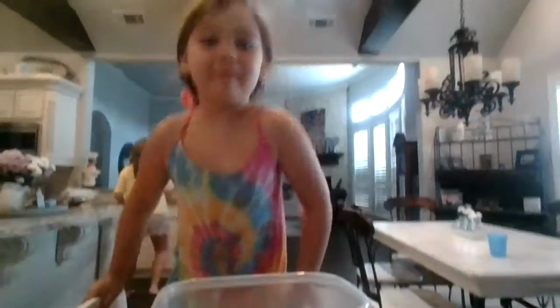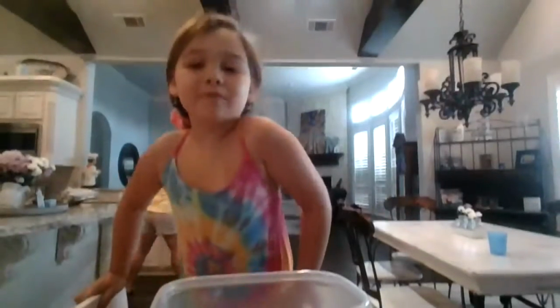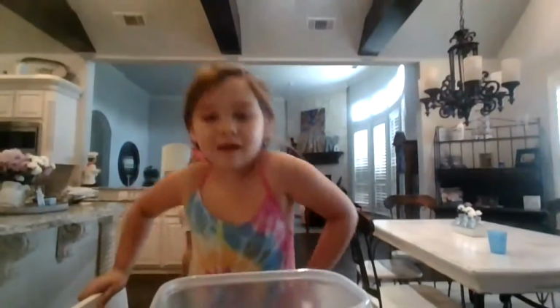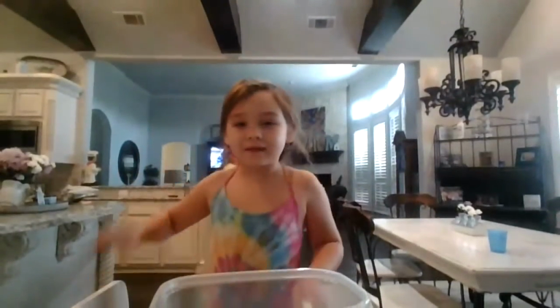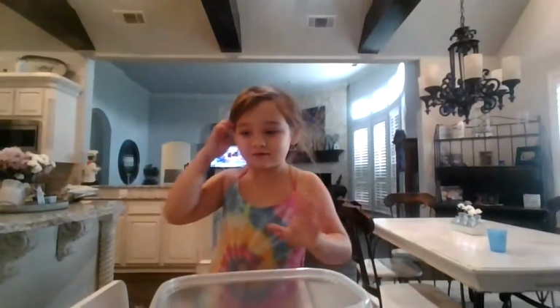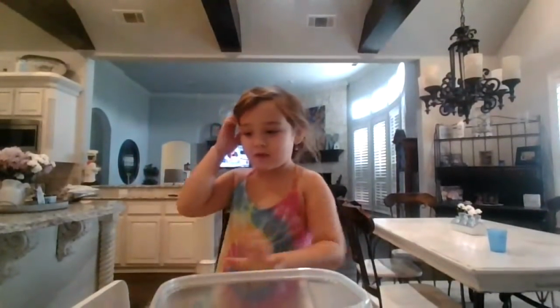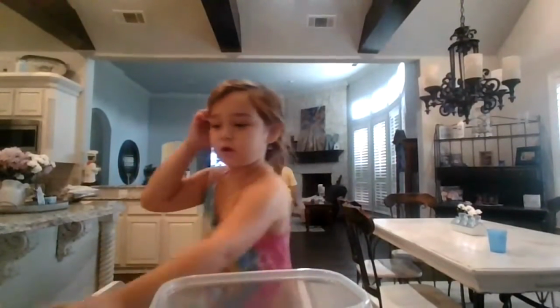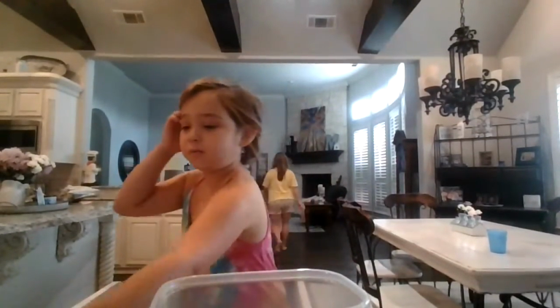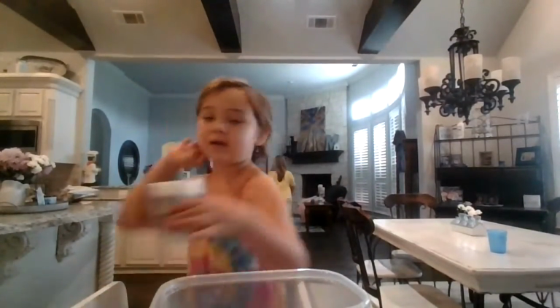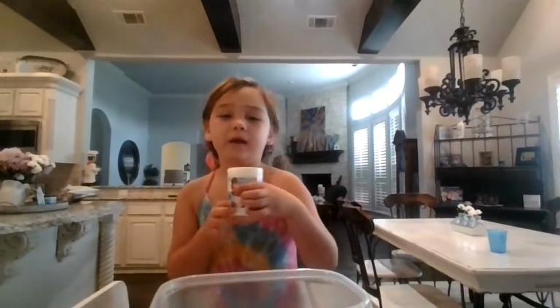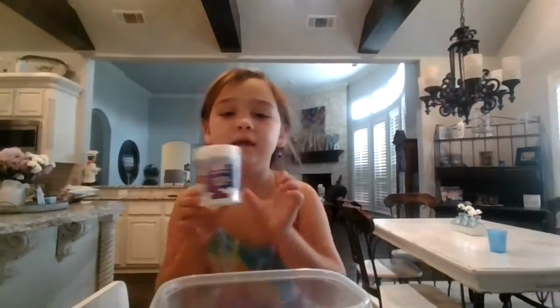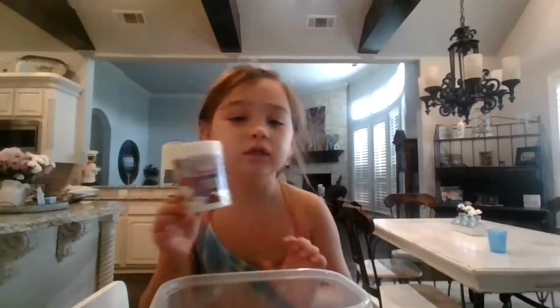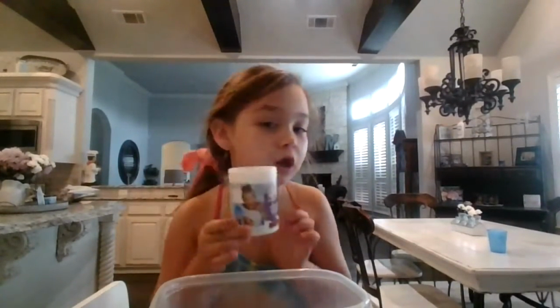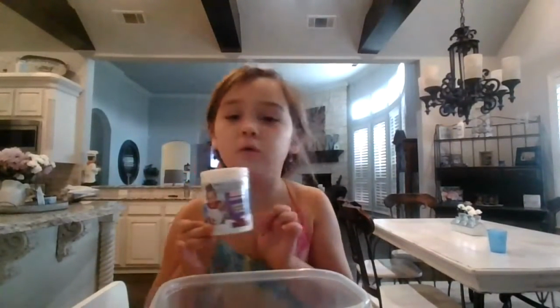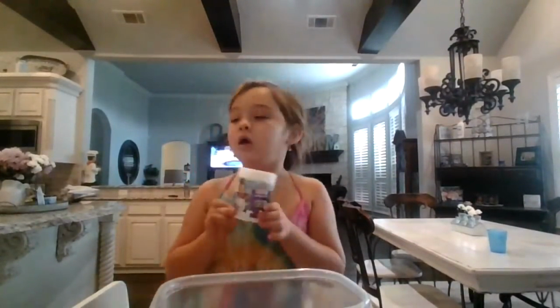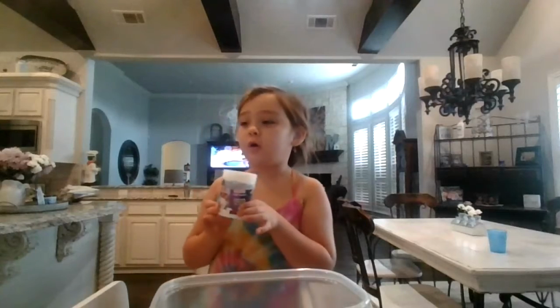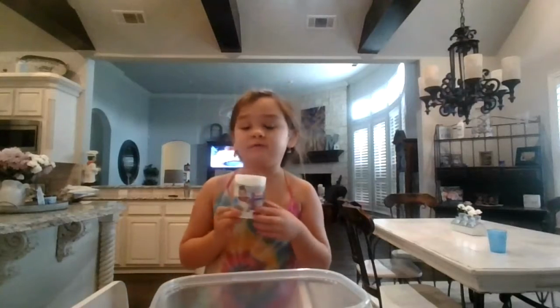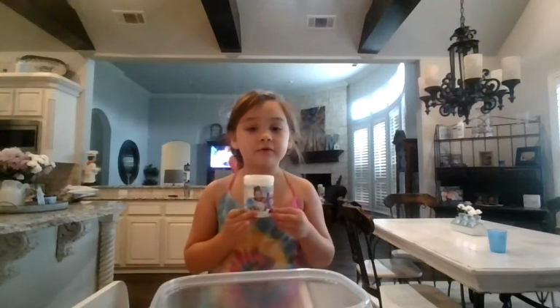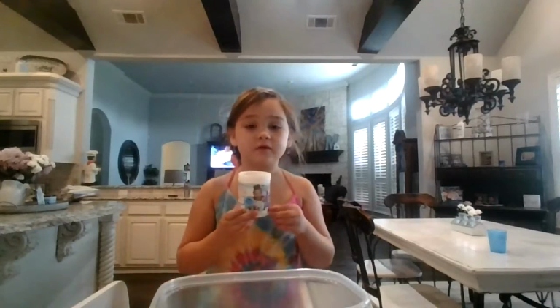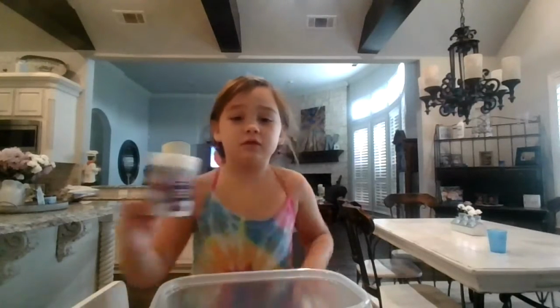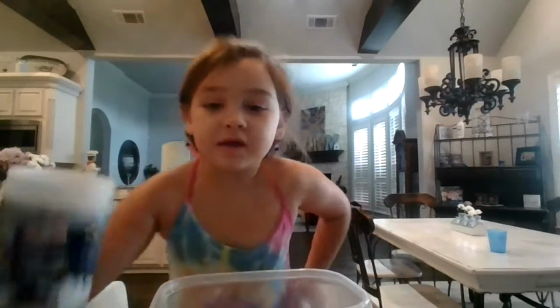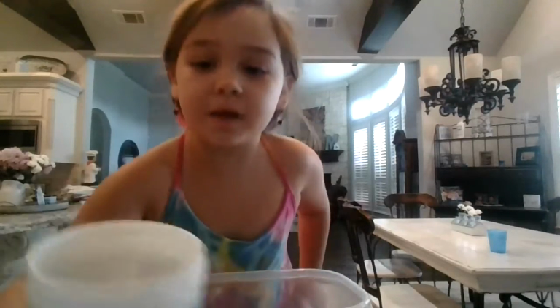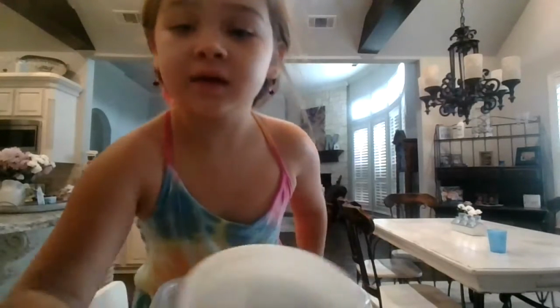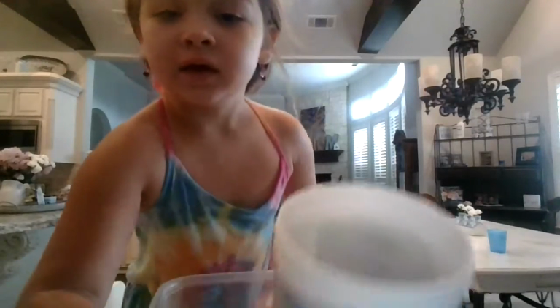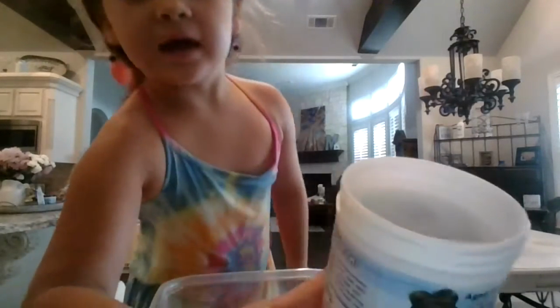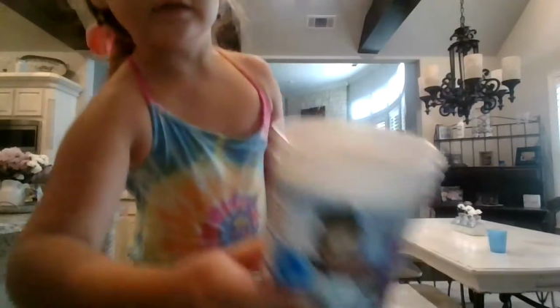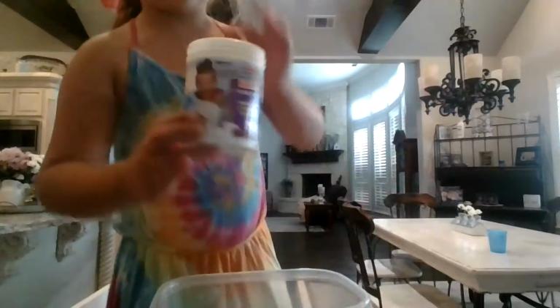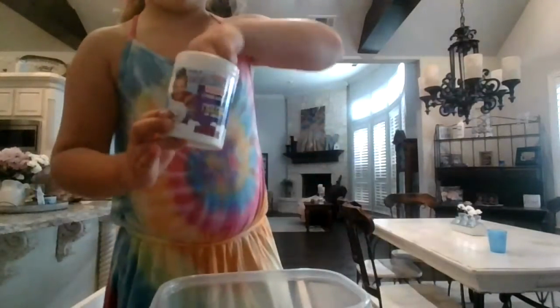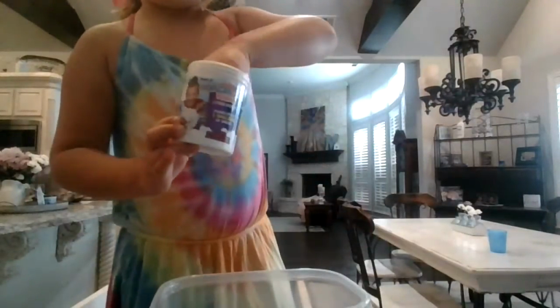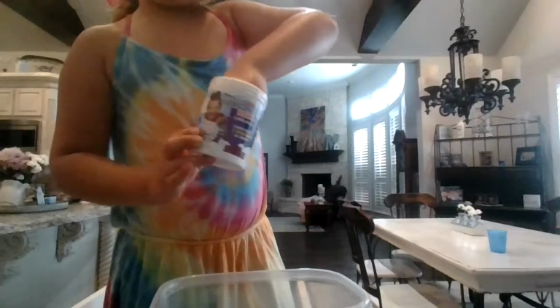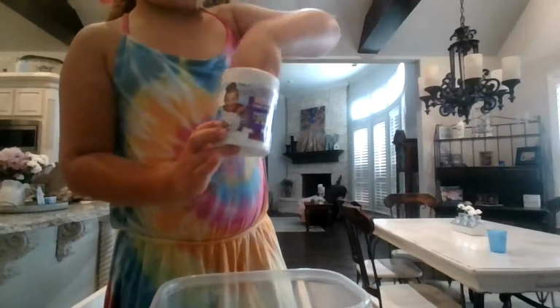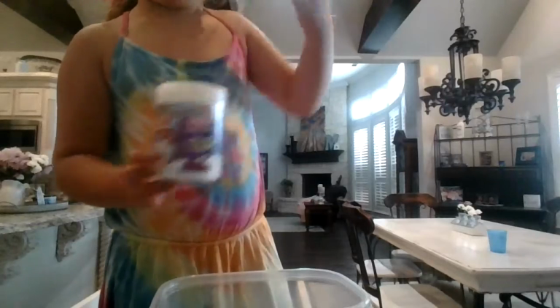Hi everybody, welcome back to my channel. Today we are going to be making snow. It's very easy to make. You buy this product — it has this stuff inside of it, just like little pieces.